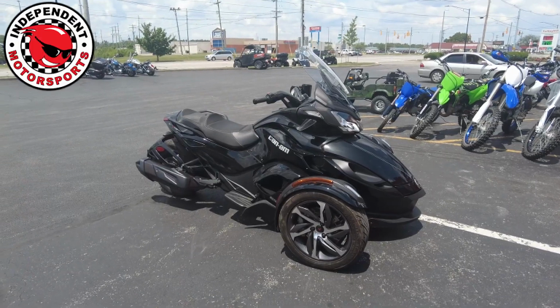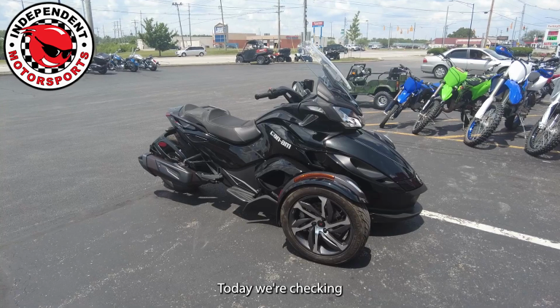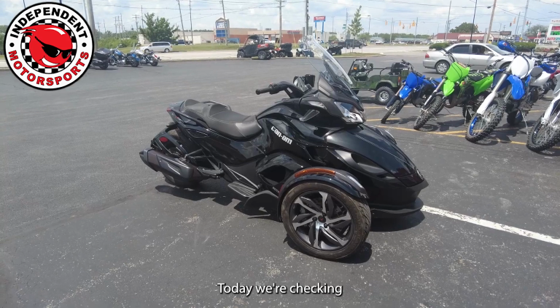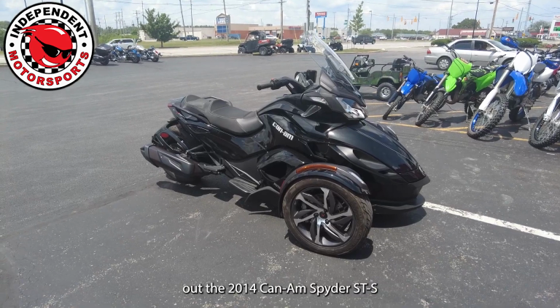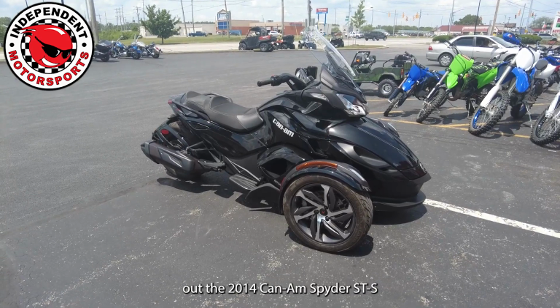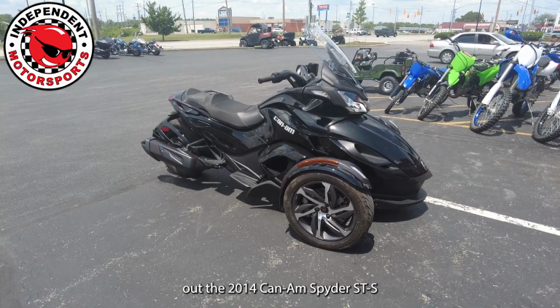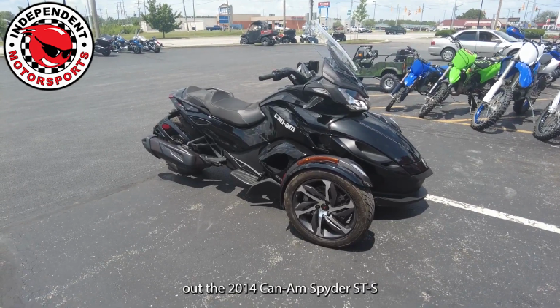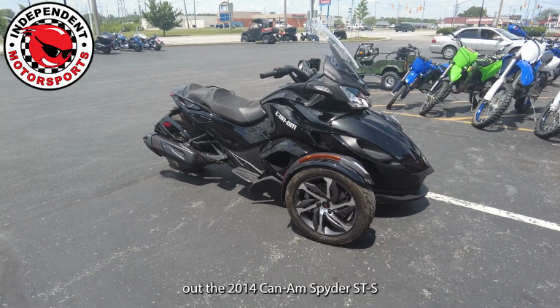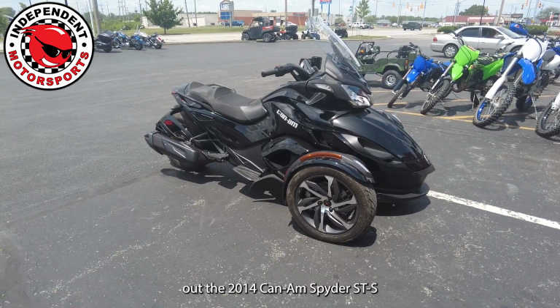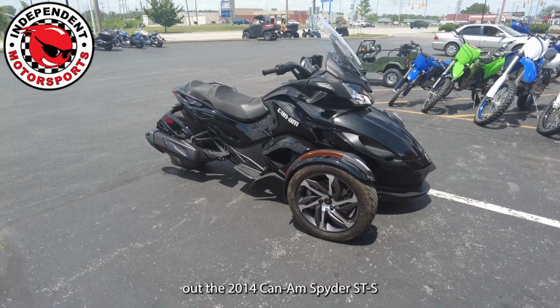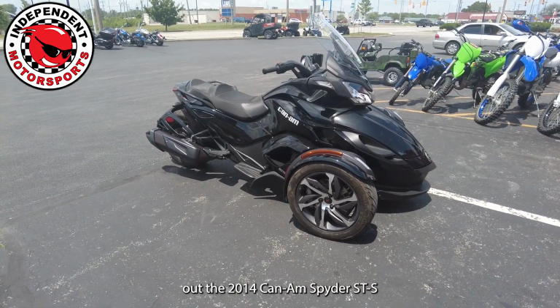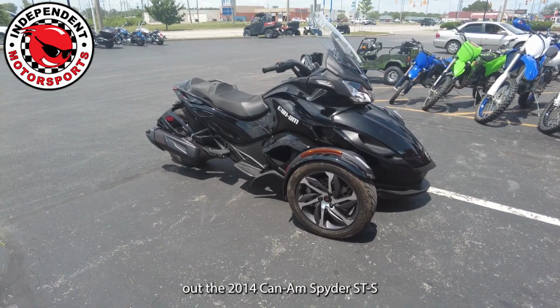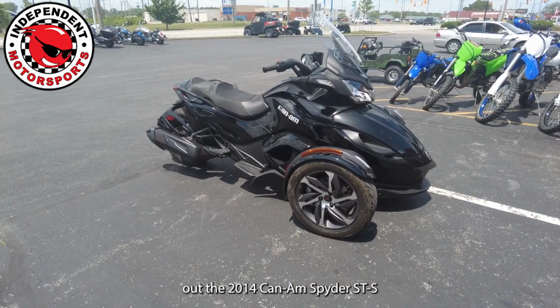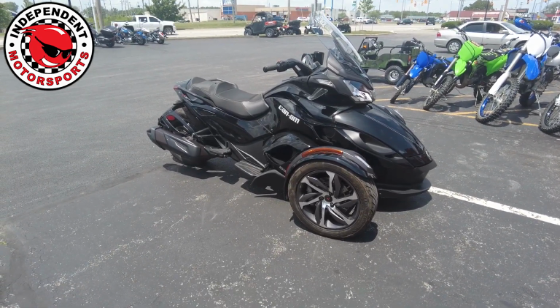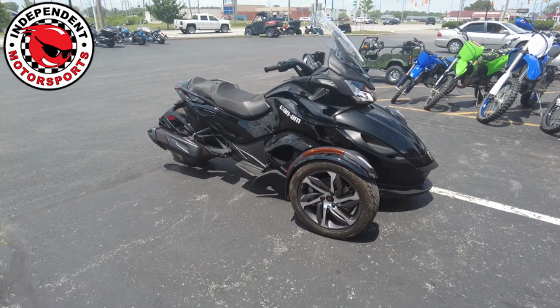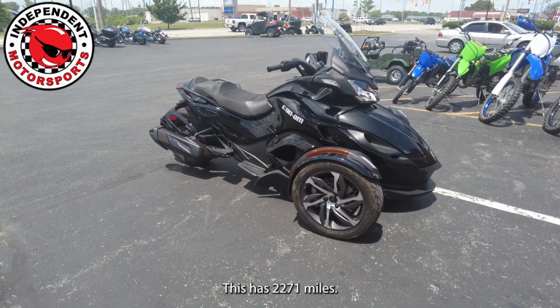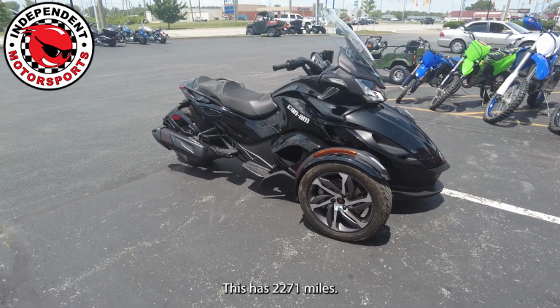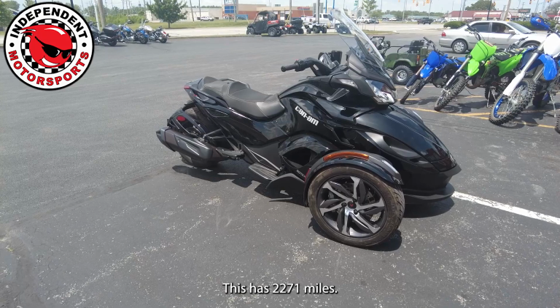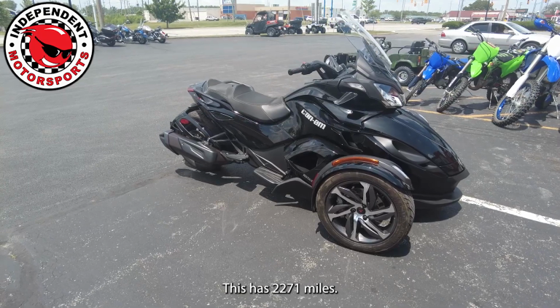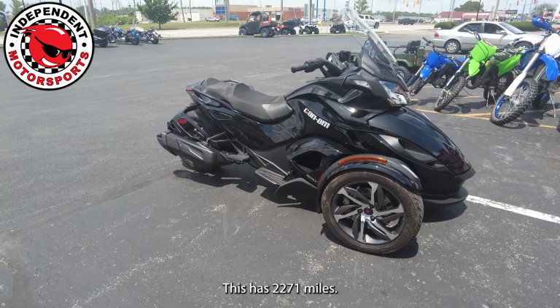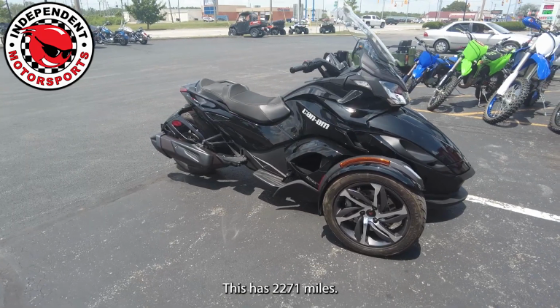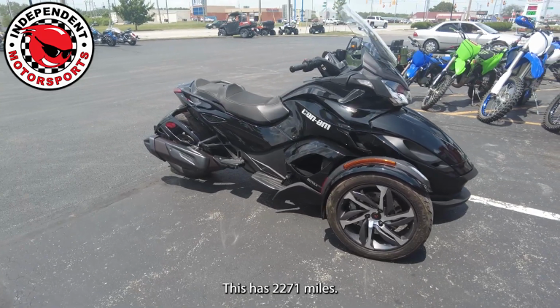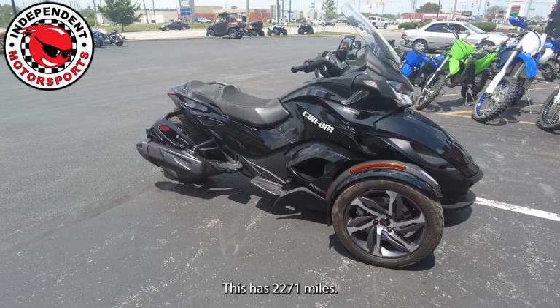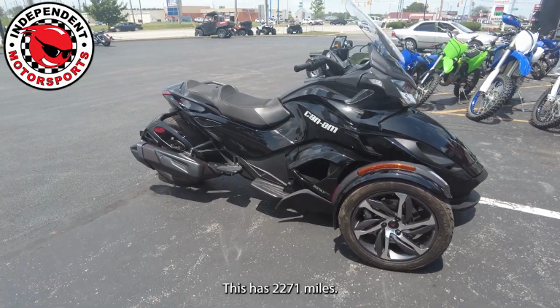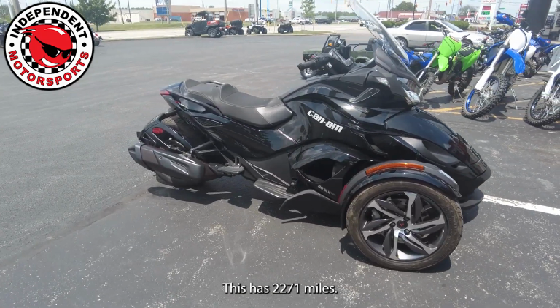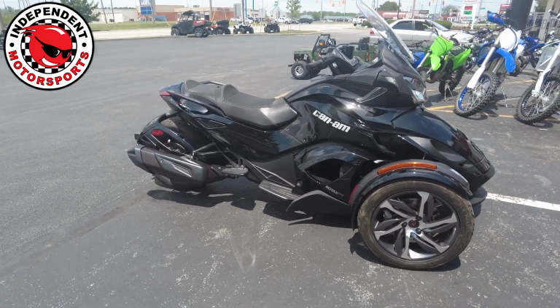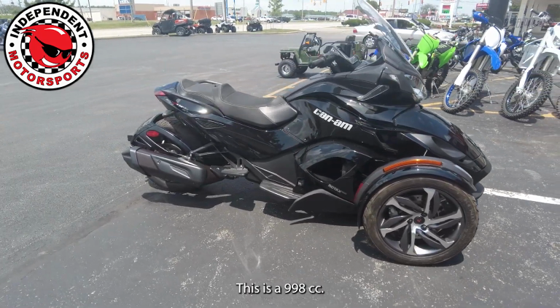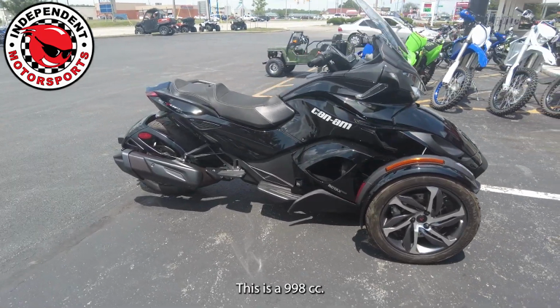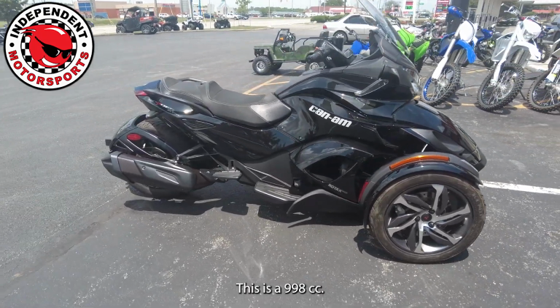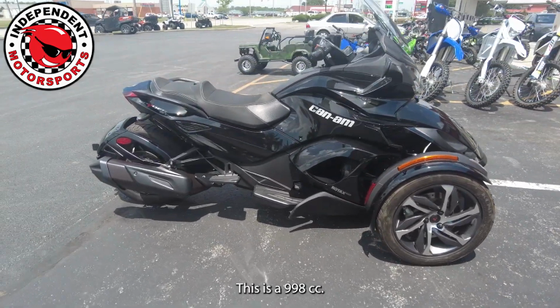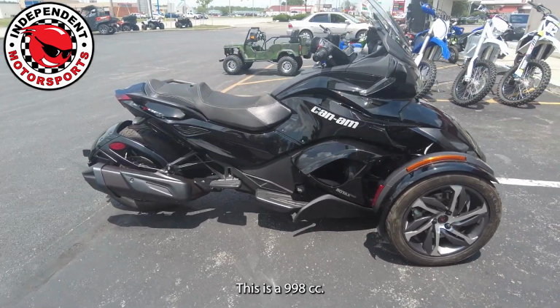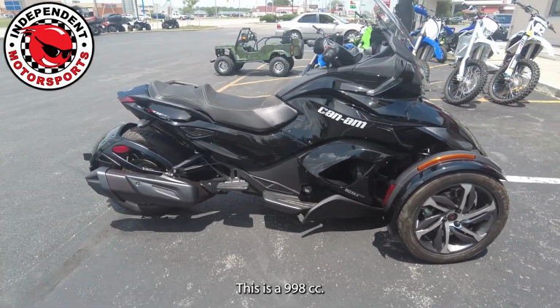Today we're checking out the 2014 Can-Am Spyder STS. This has 2,271 miles and is a 998cc.